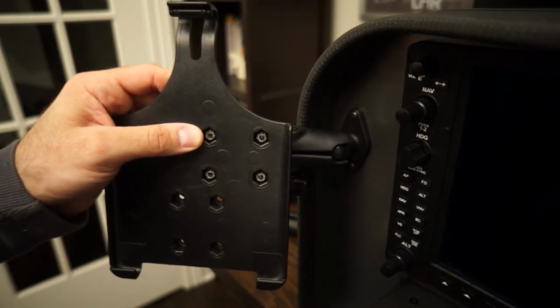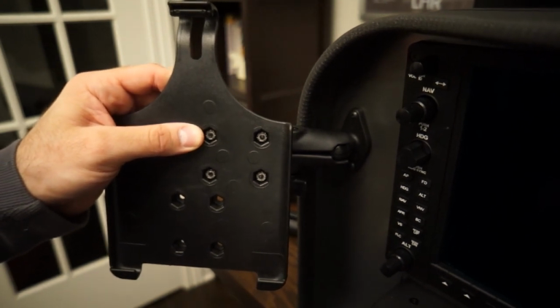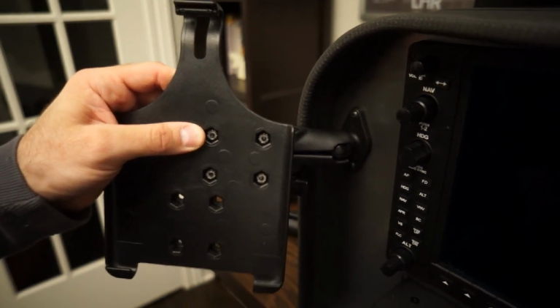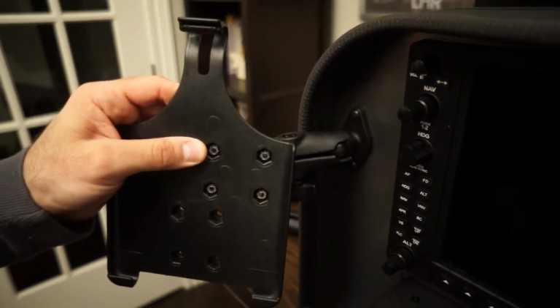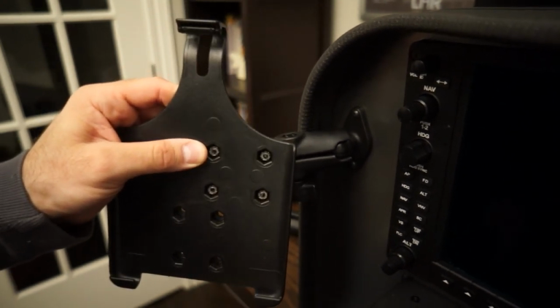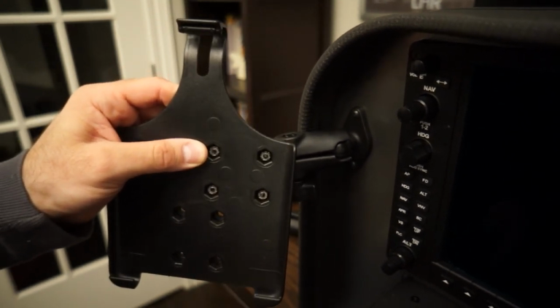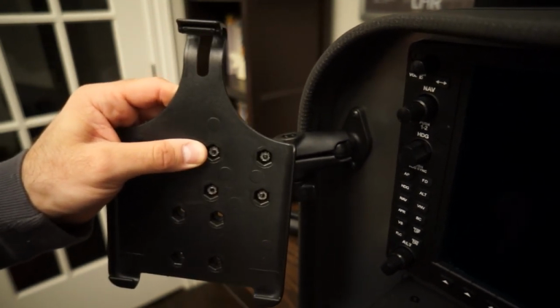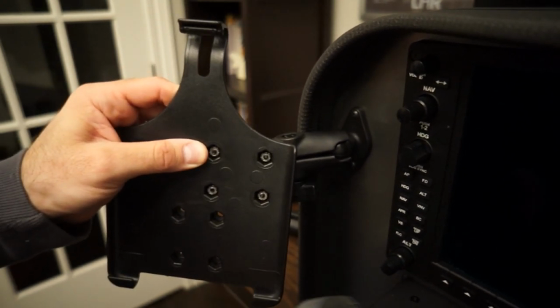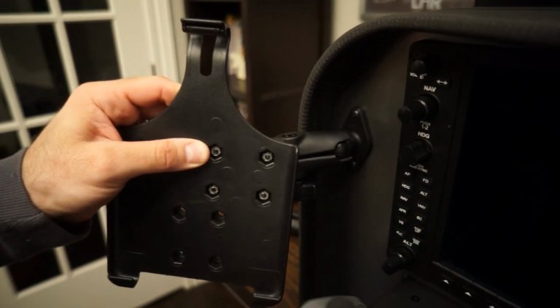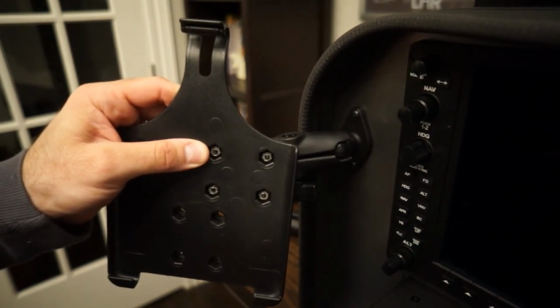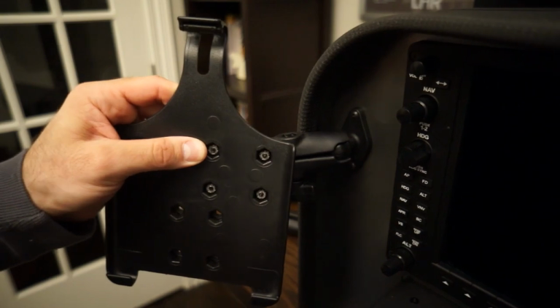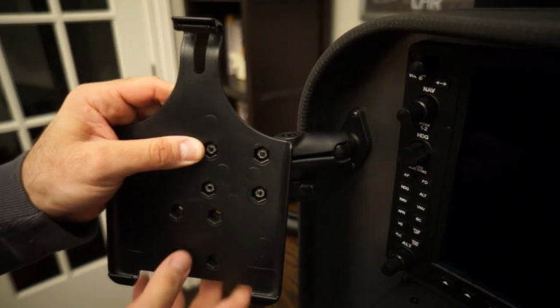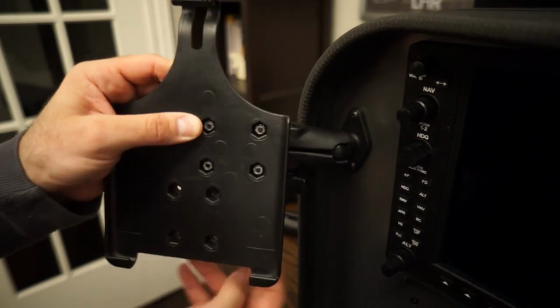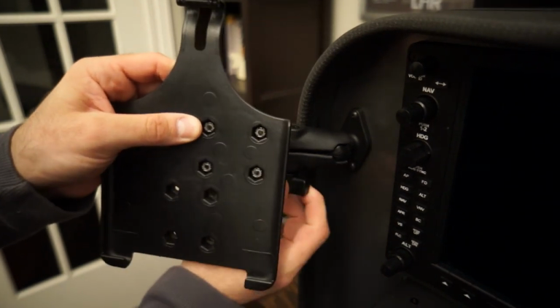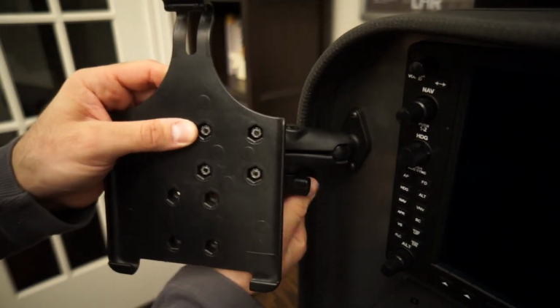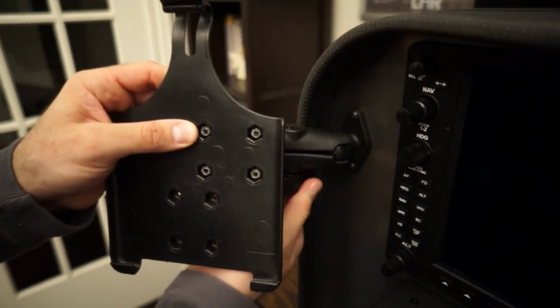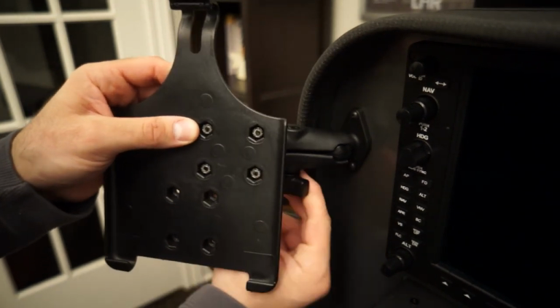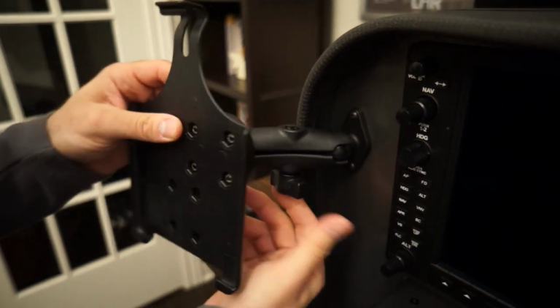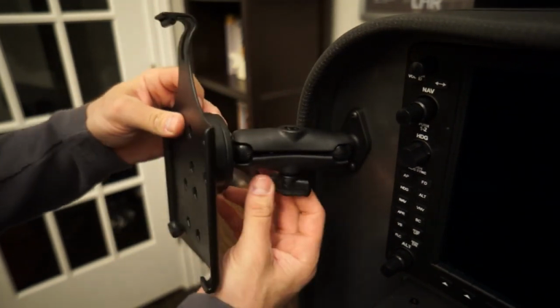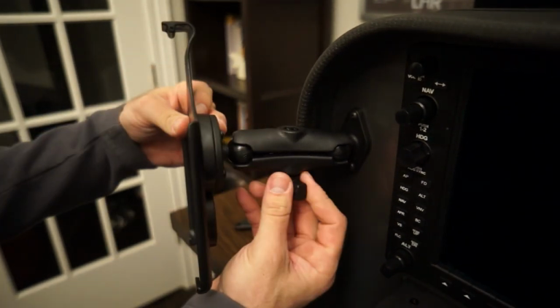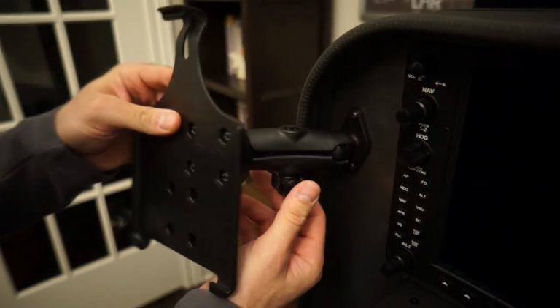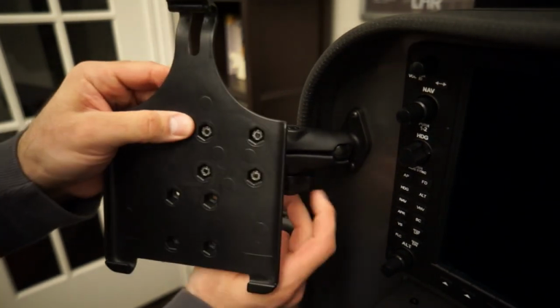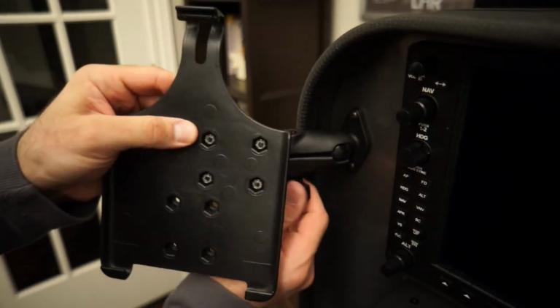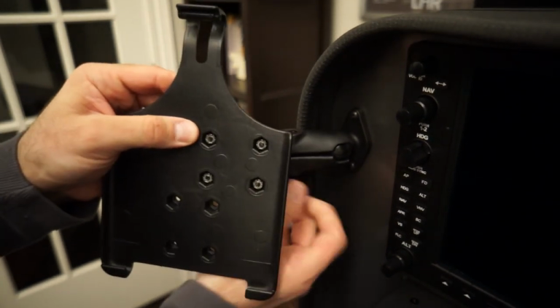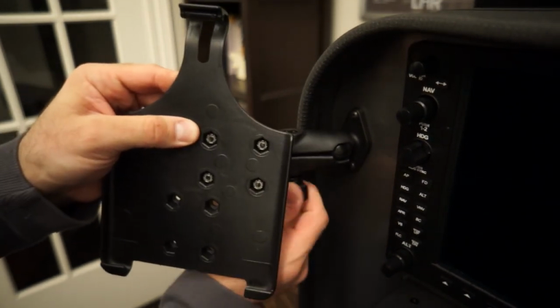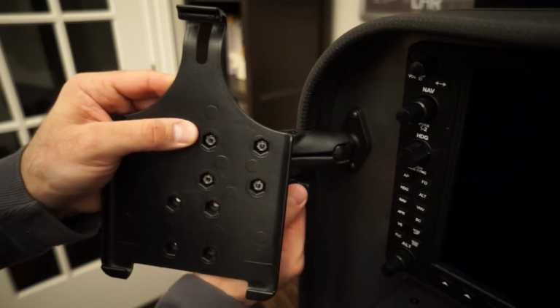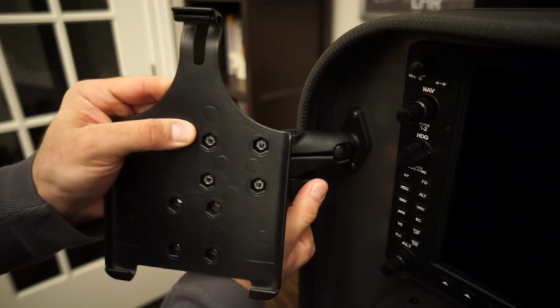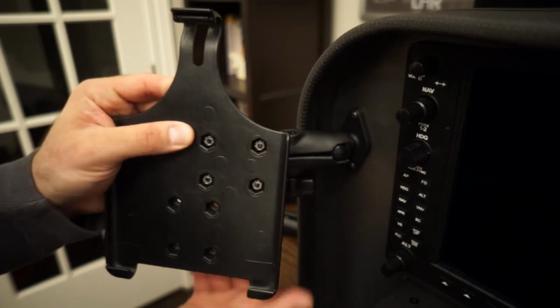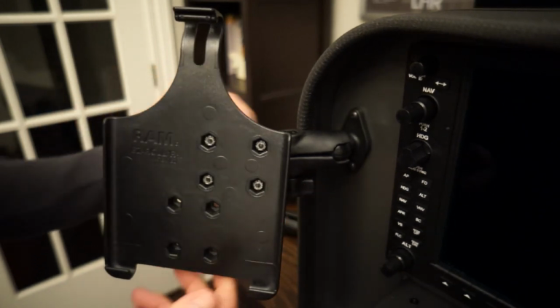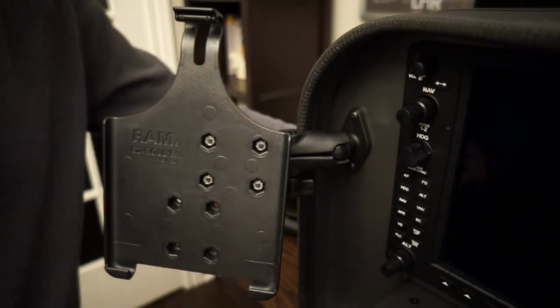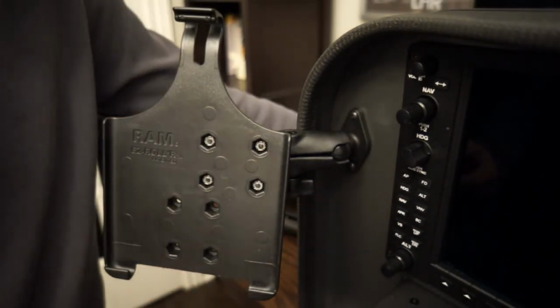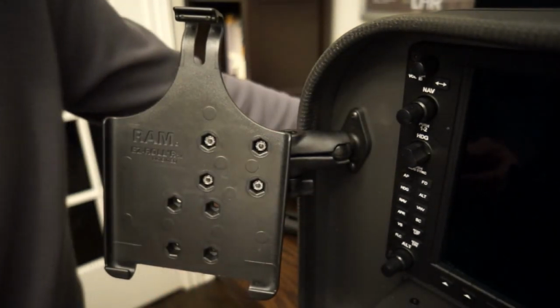You see the yoke doesn't get in the way at all. I'm actually moving the yoke forward and back — it actually doesn't get in the way. So that's really nice, and overall this is just a great solution.